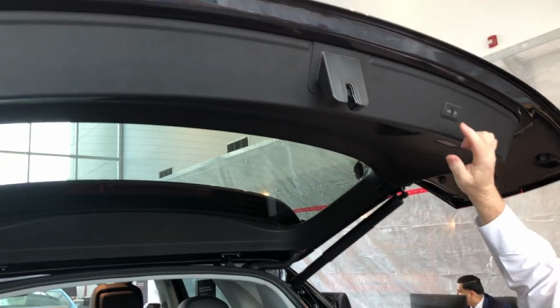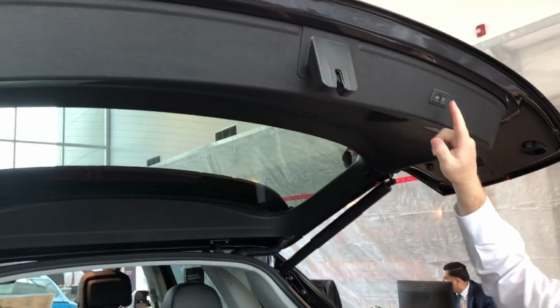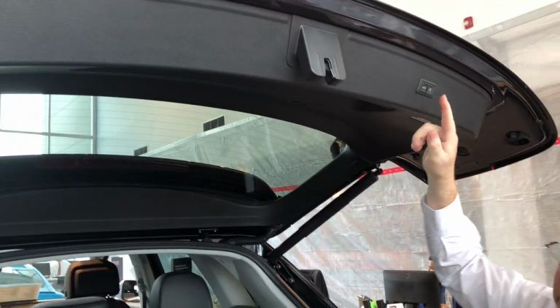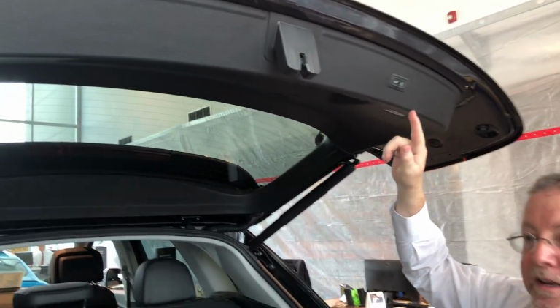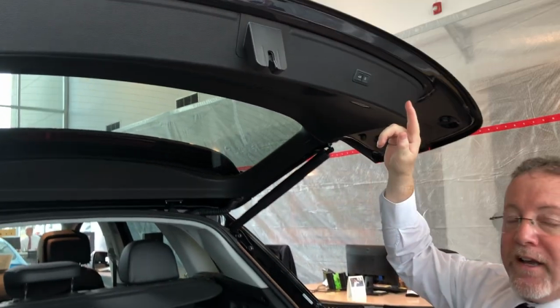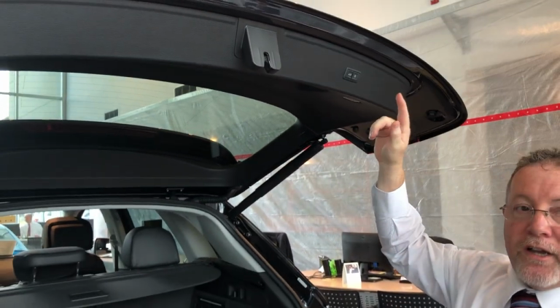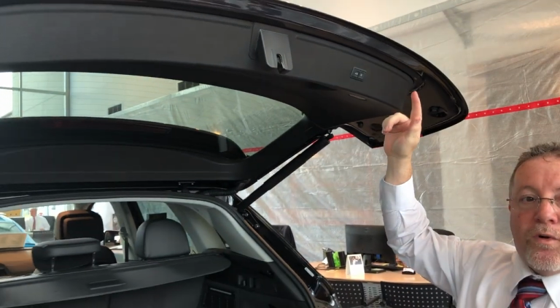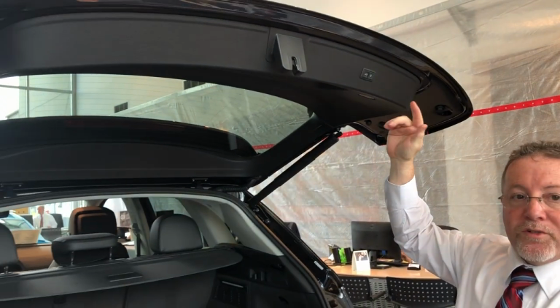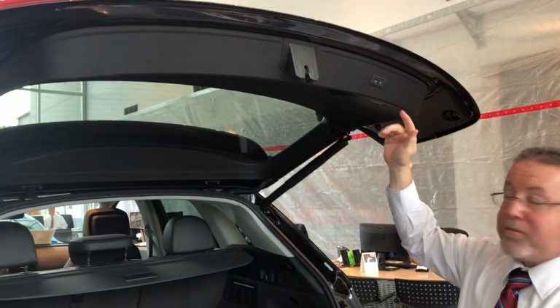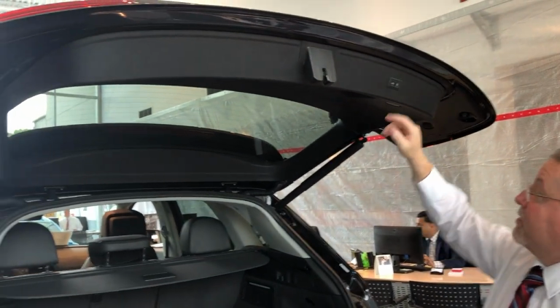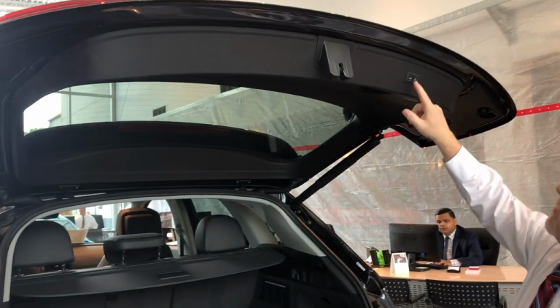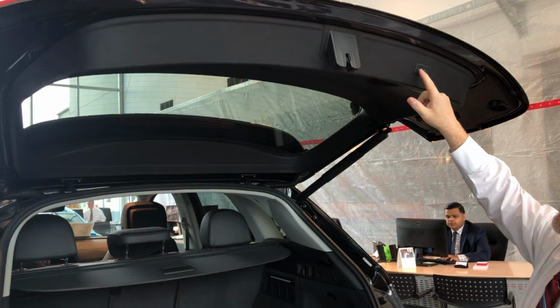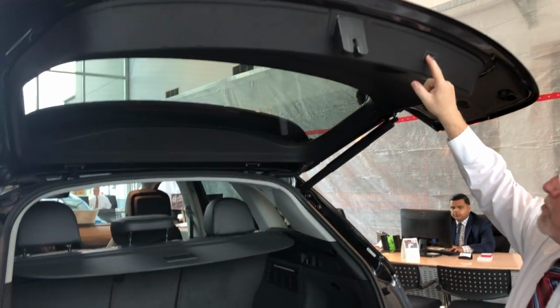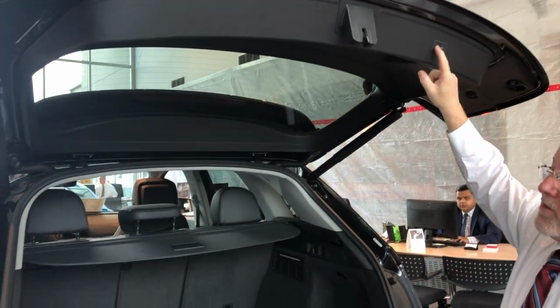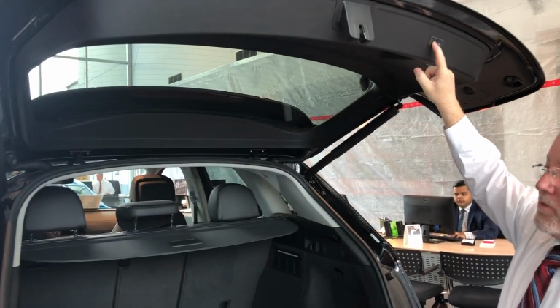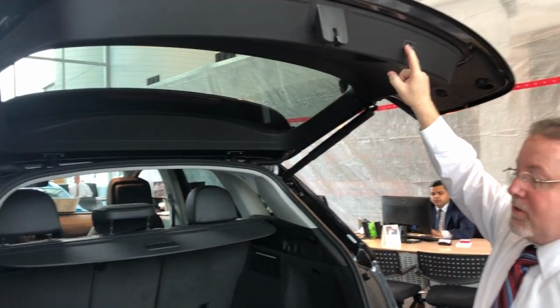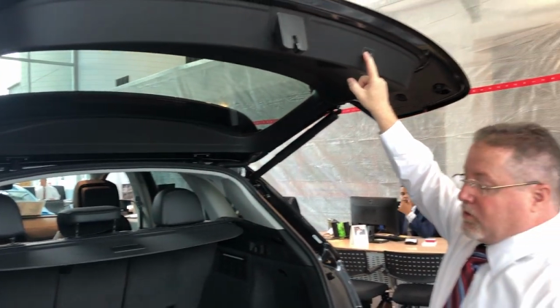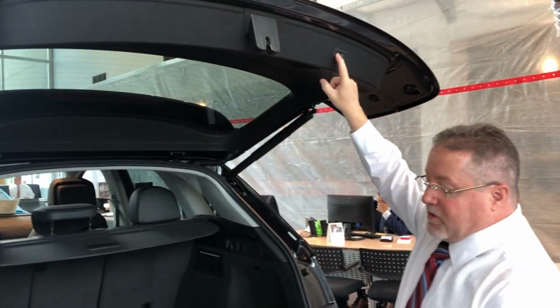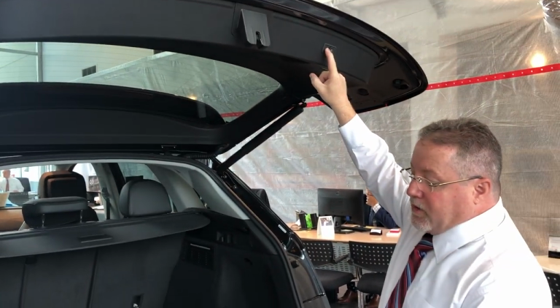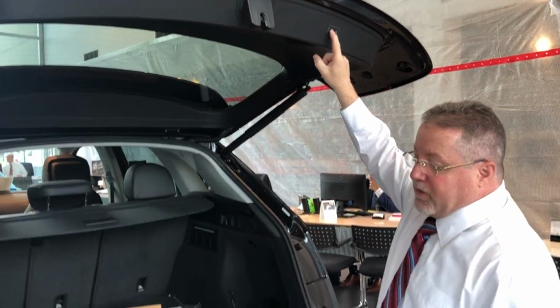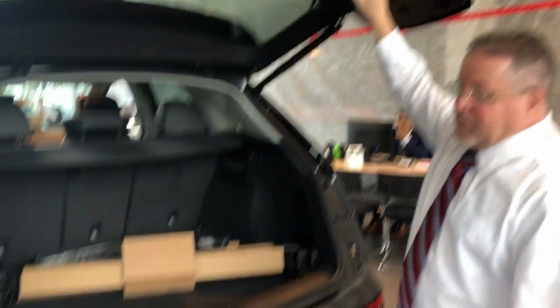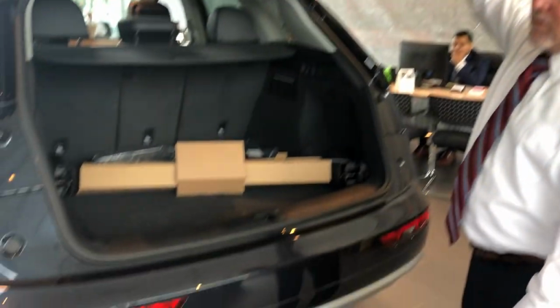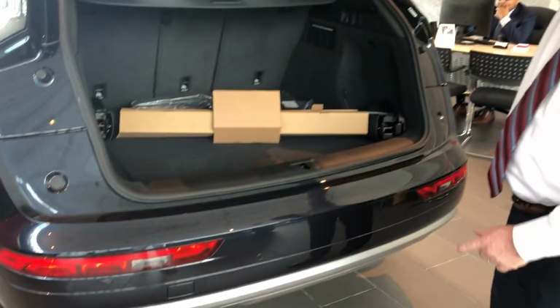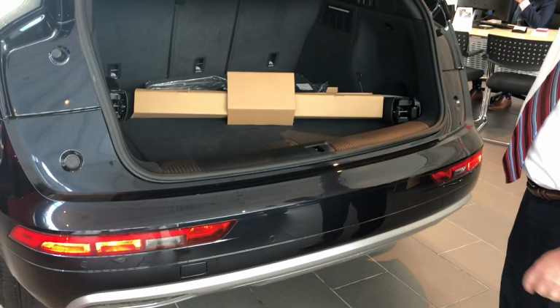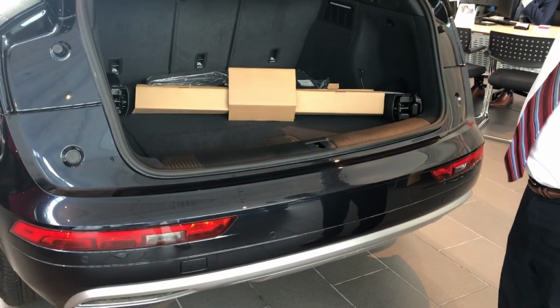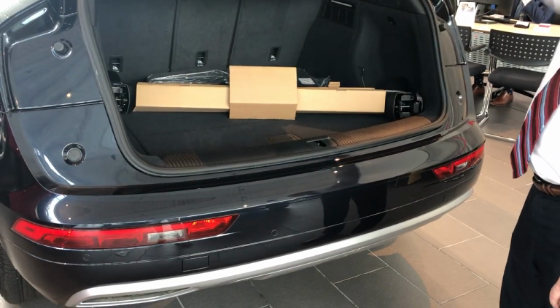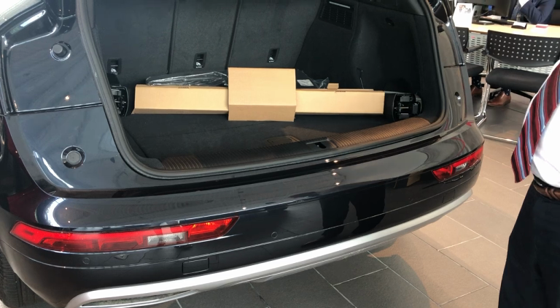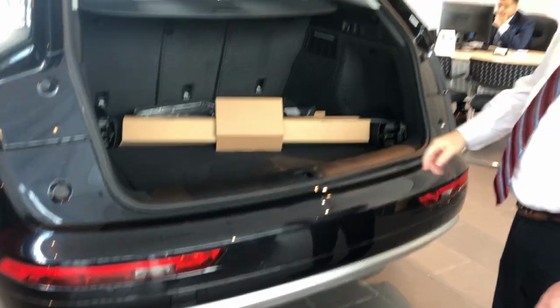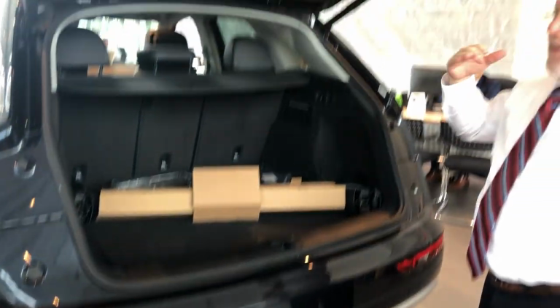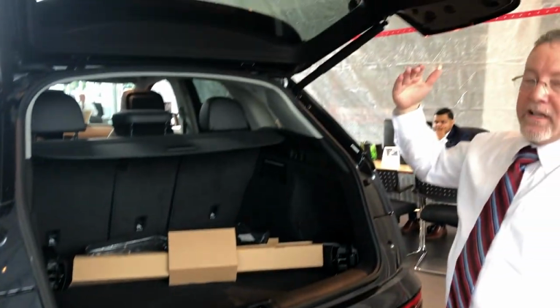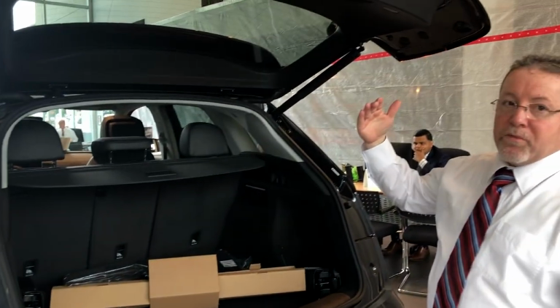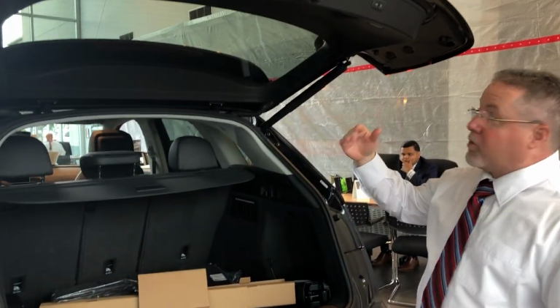Then press the button again at the height you want it to stop at, then hold the button down. You're going to see a flash of lights and a beep — that indicates that that height has now been programmed.